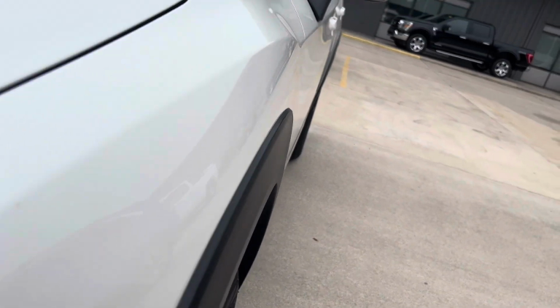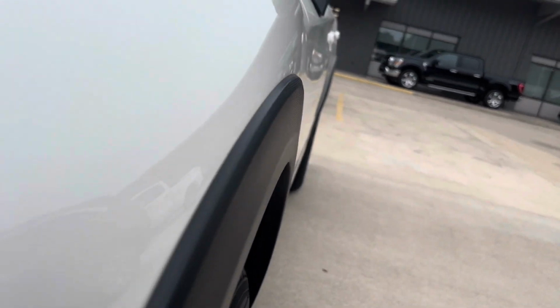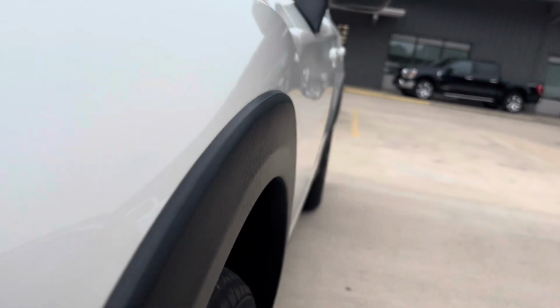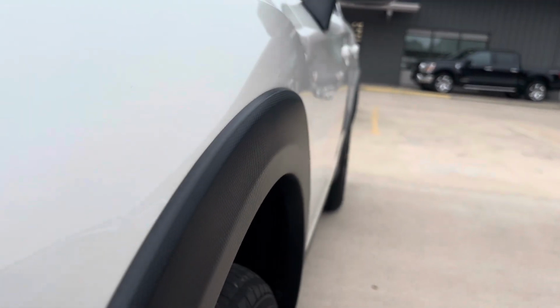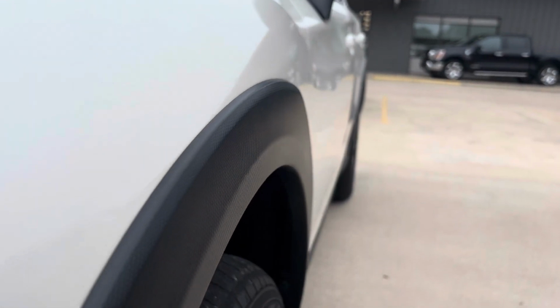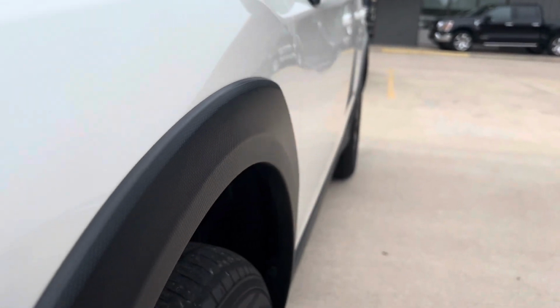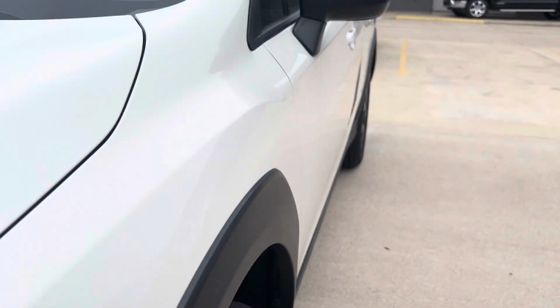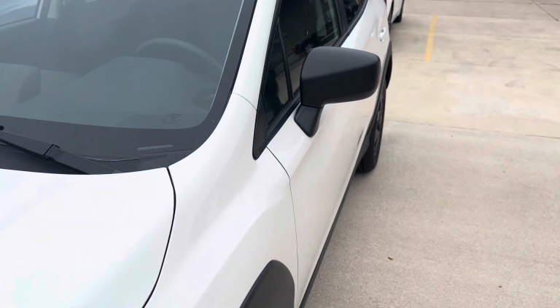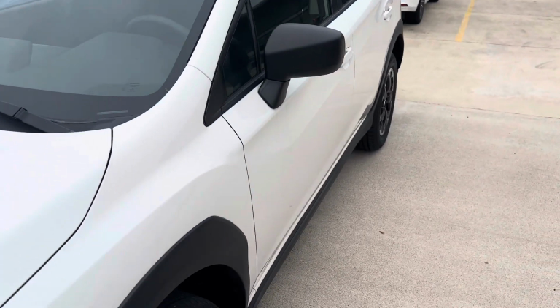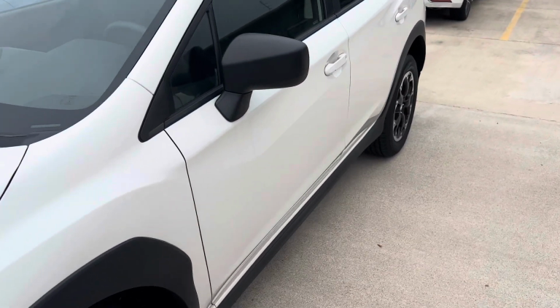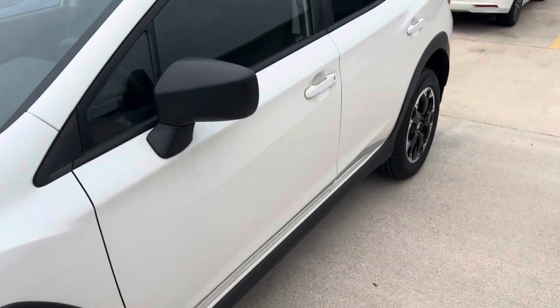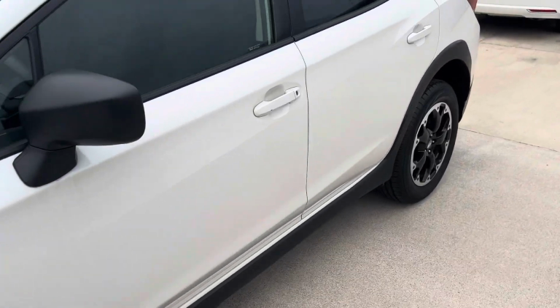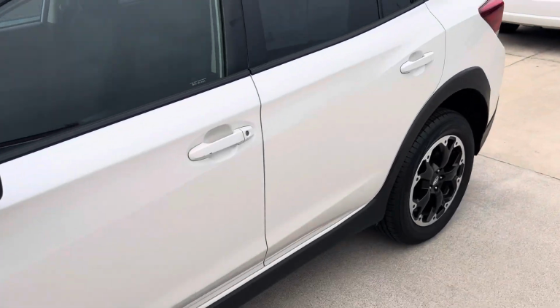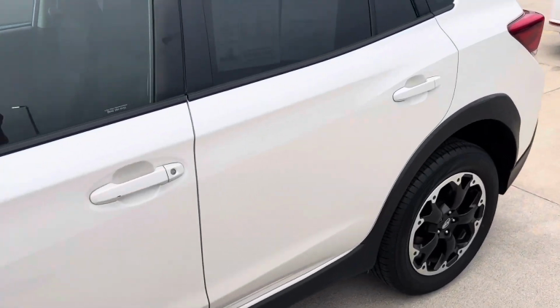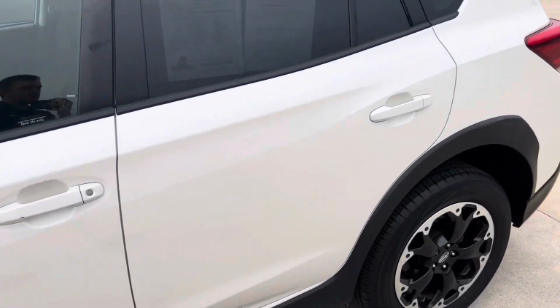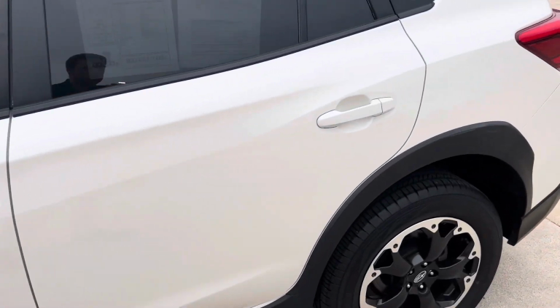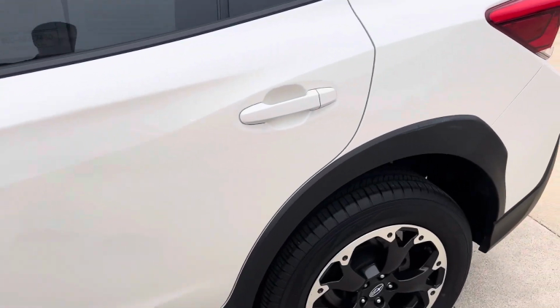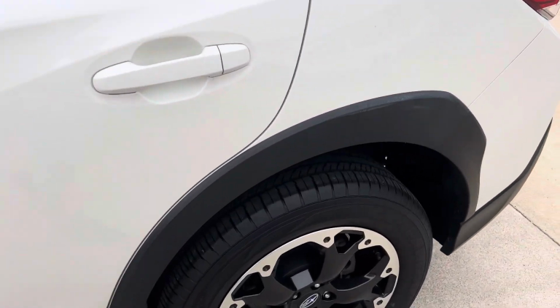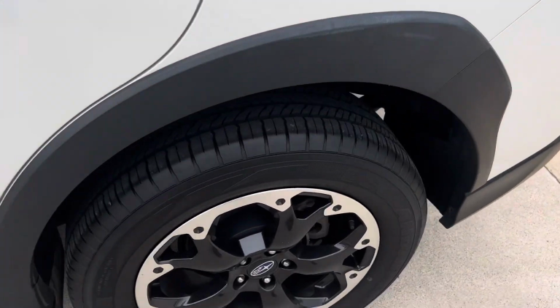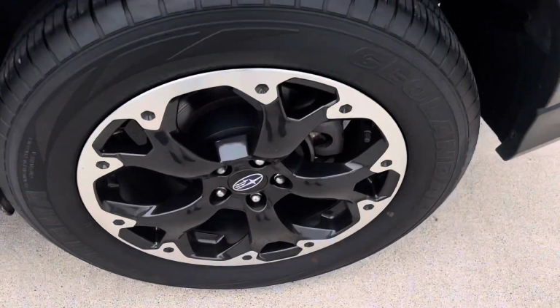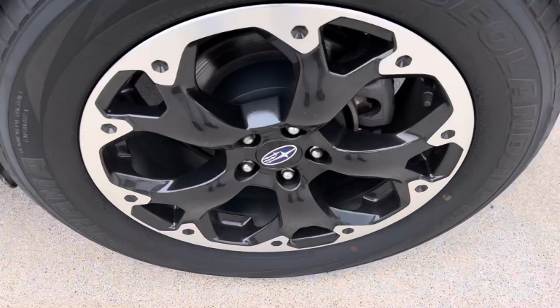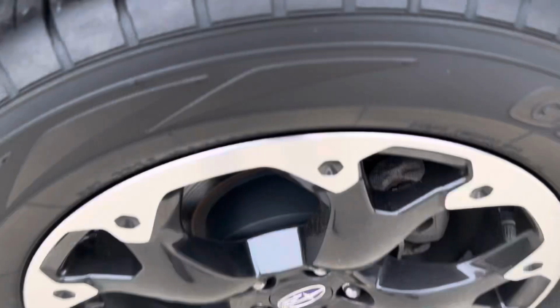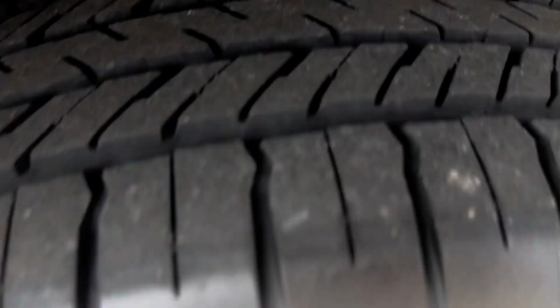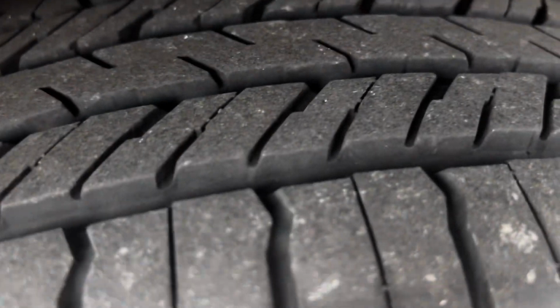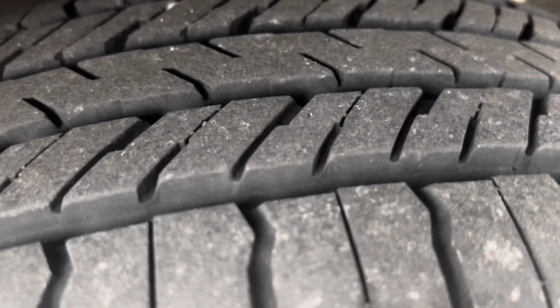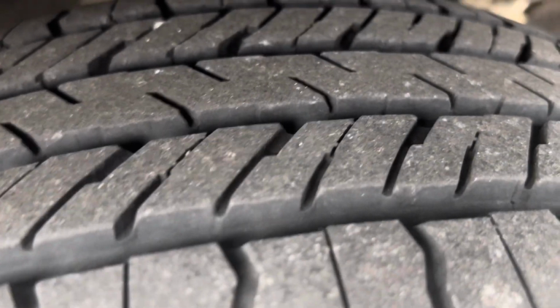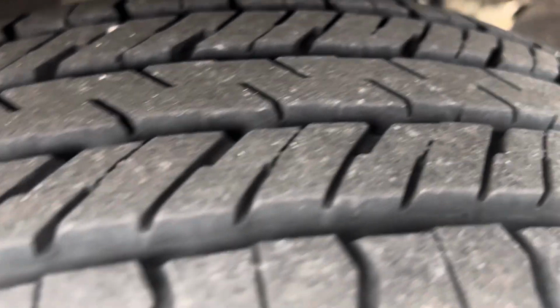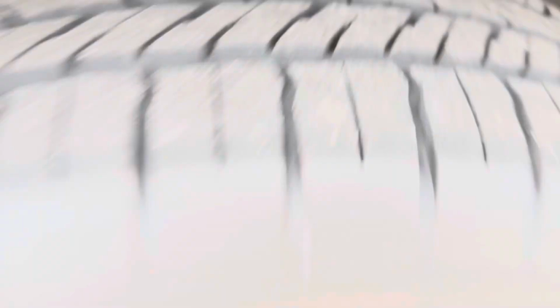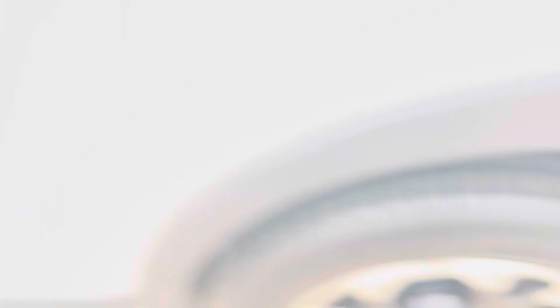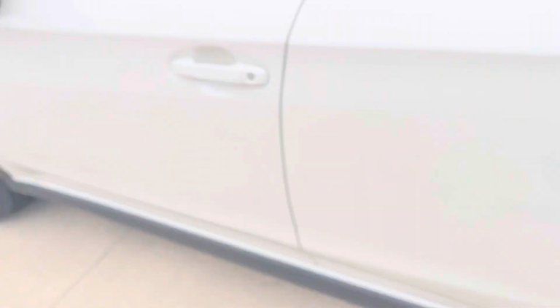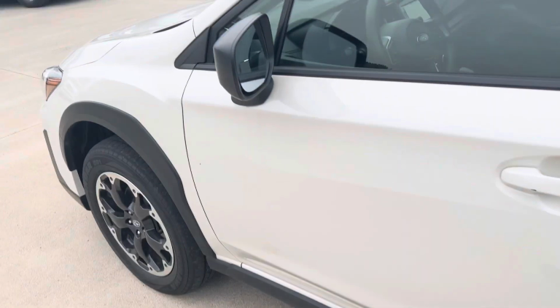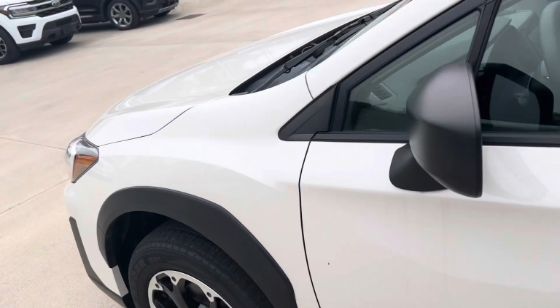We'll look down the body — you'll see there's no dings or dents. And then no curb rash on the wheels, and good tread left on the tires. We'll check out the front tires as well.